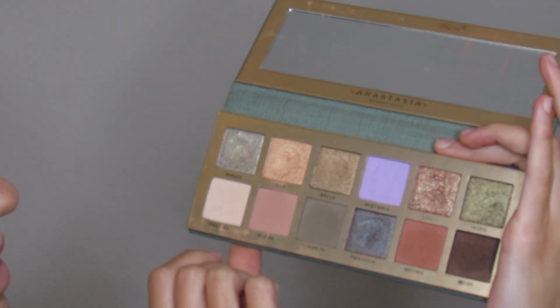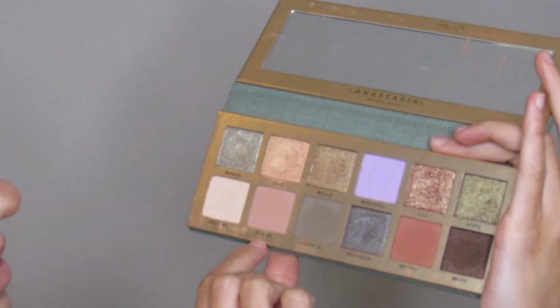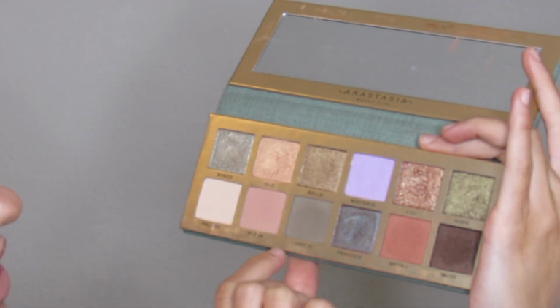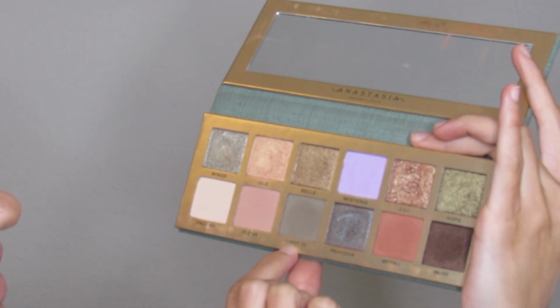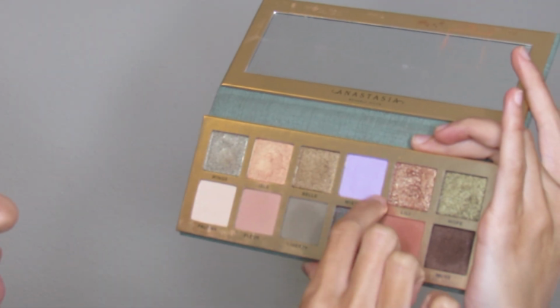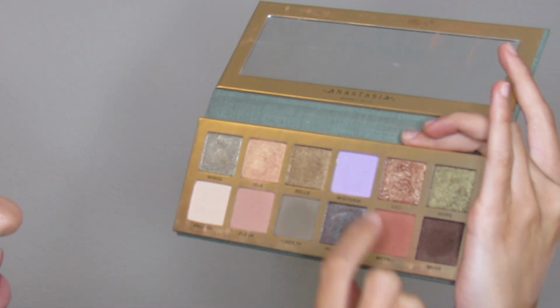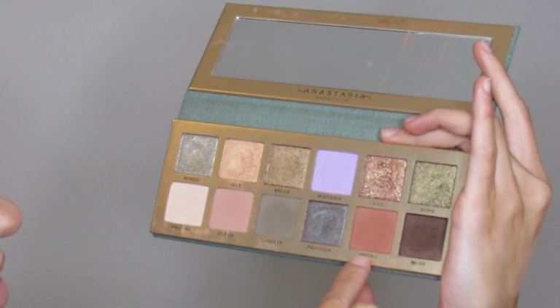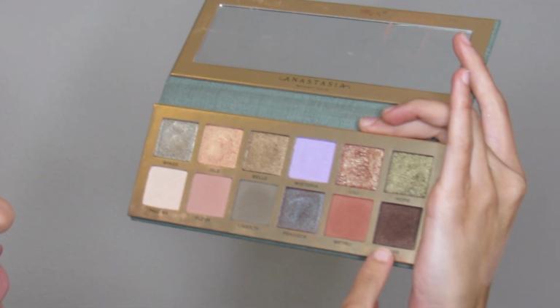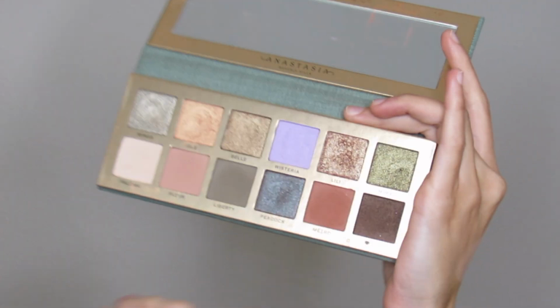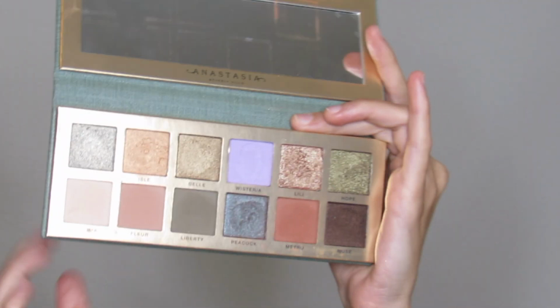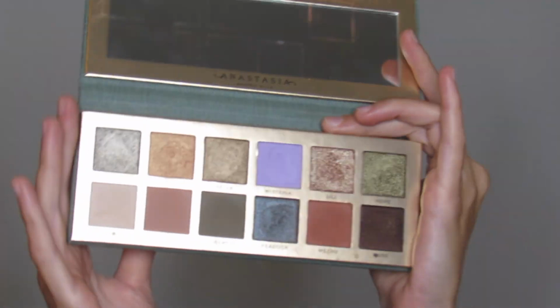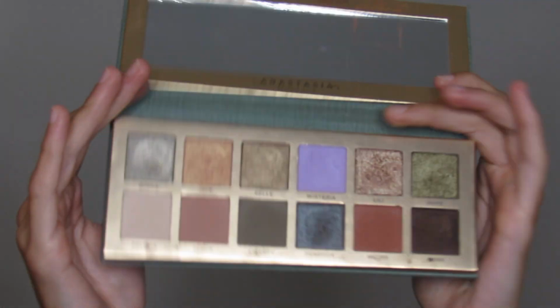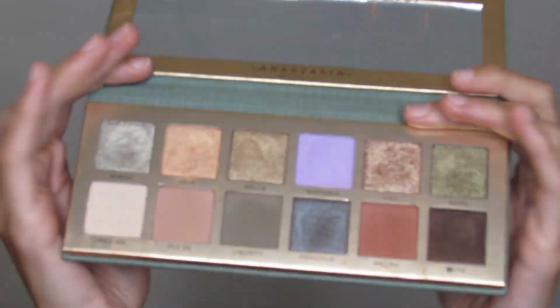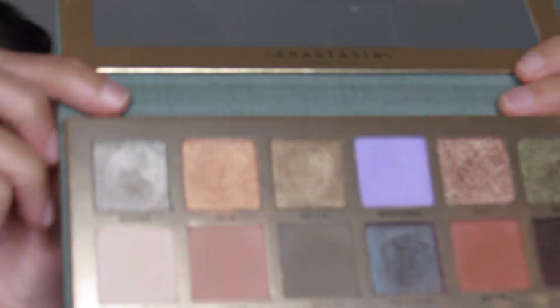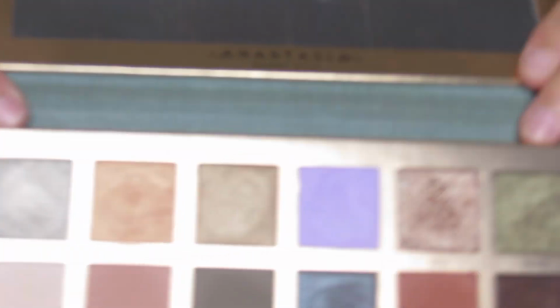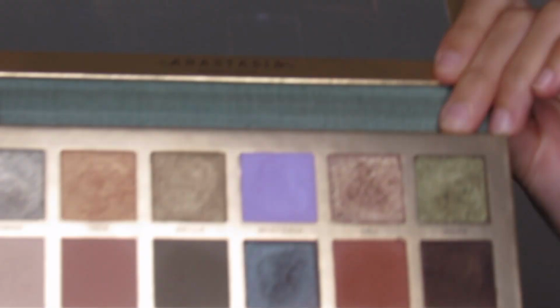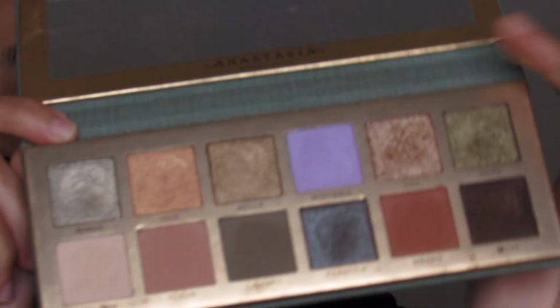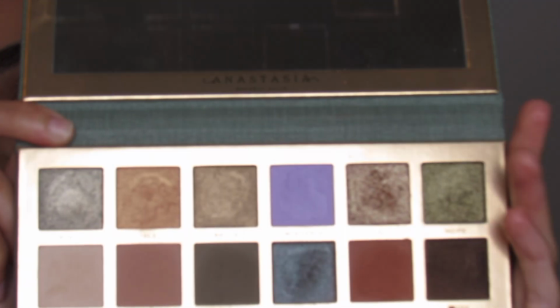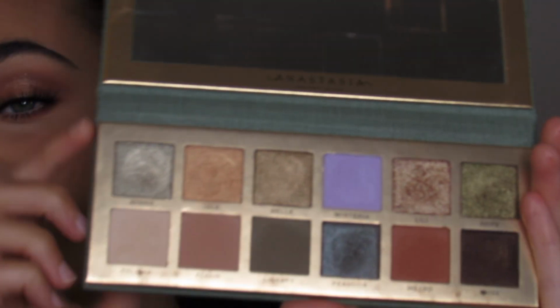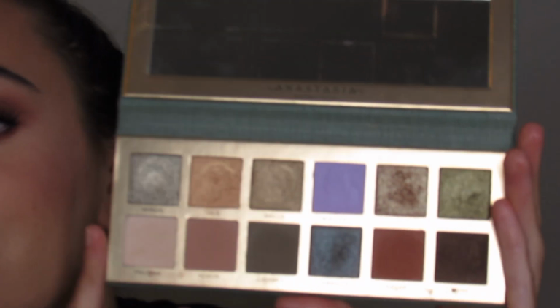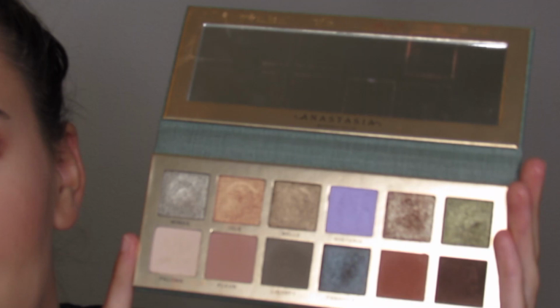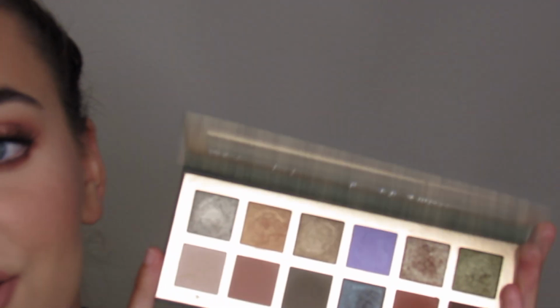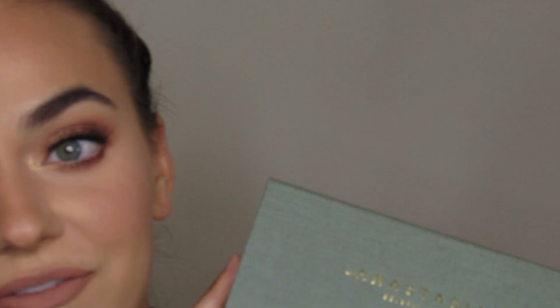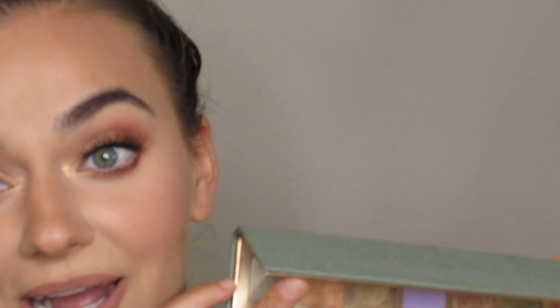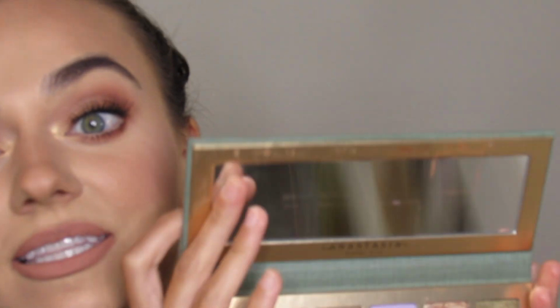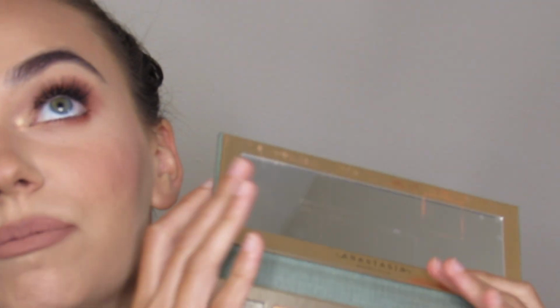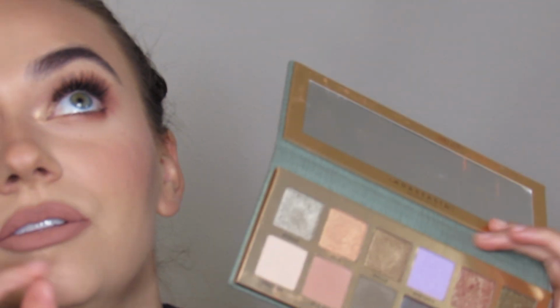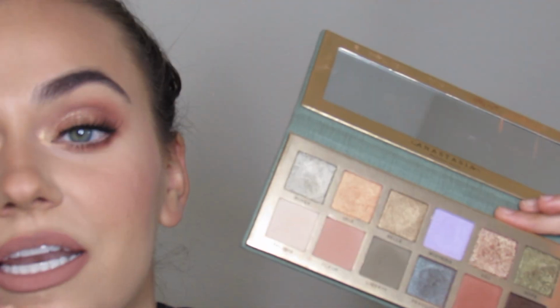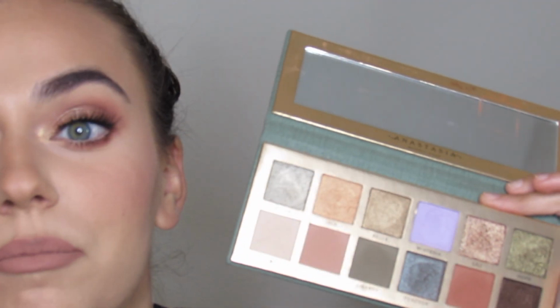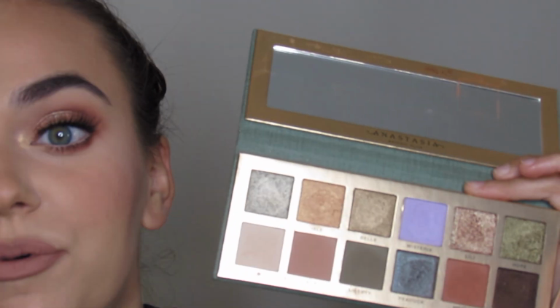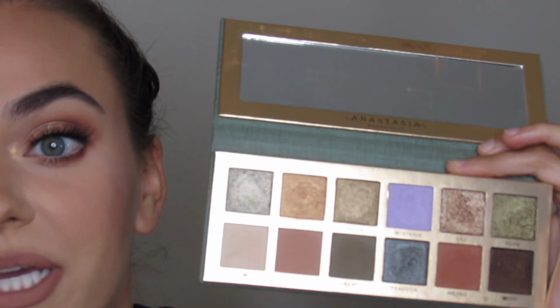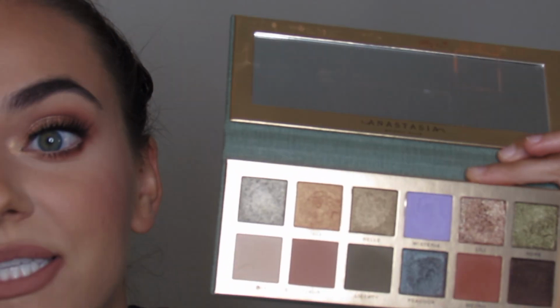Paloma, Fleer, Liberty, Wisteria, and Metro are the mattes in this palette. The formula of these shades are just like her previous palettes — they are absolutely stunning, blendable, and pigmented.